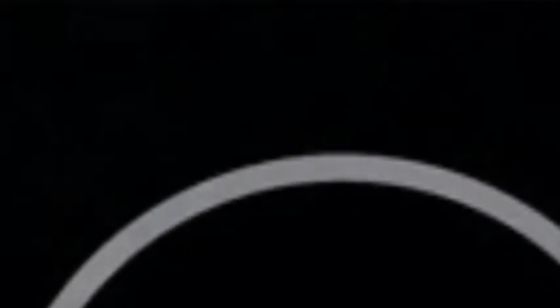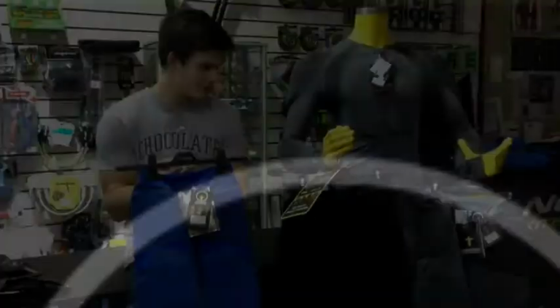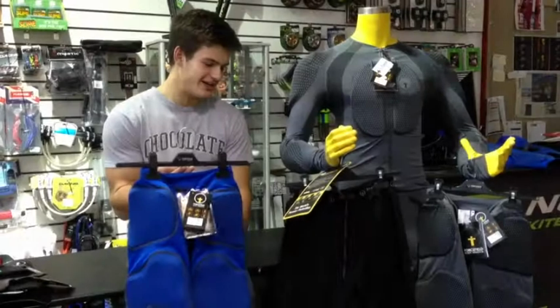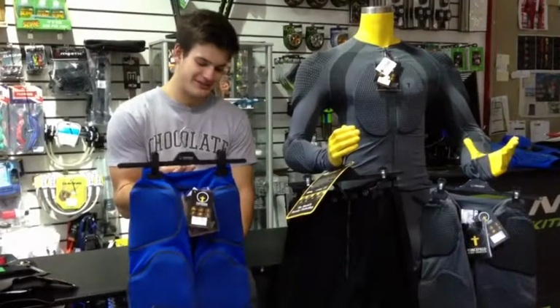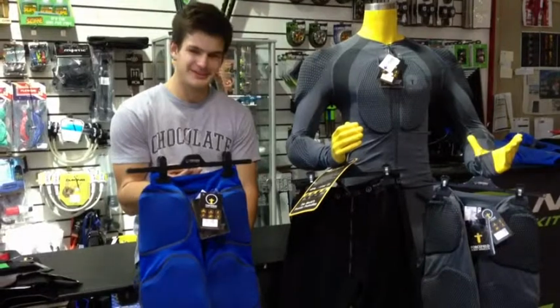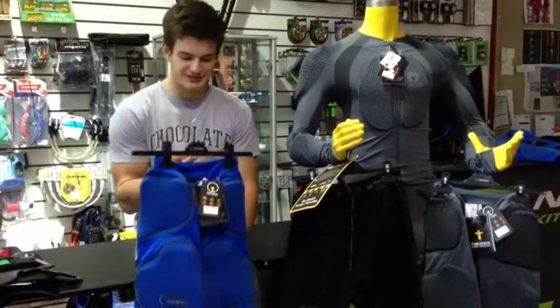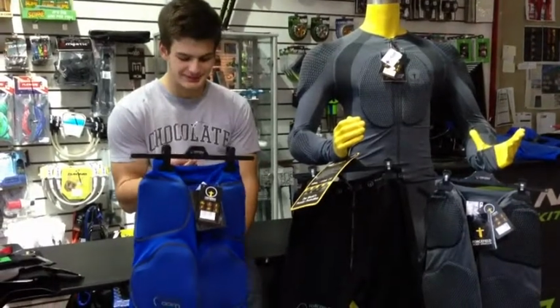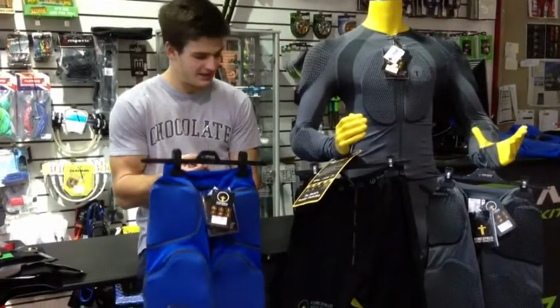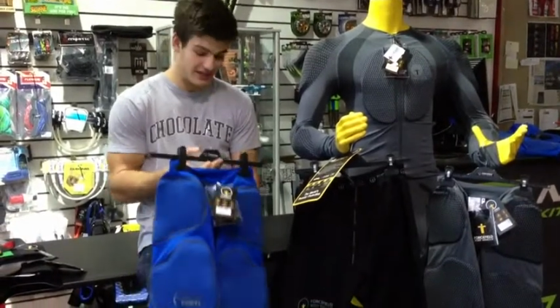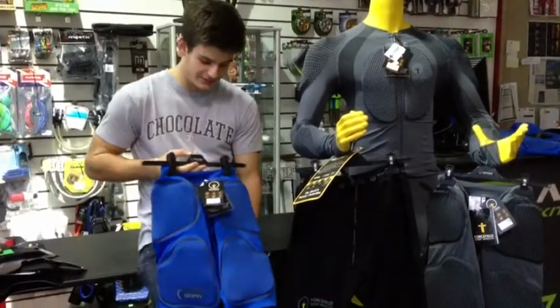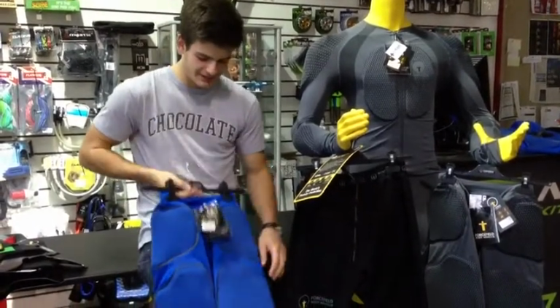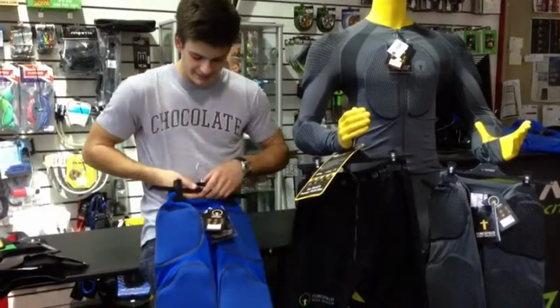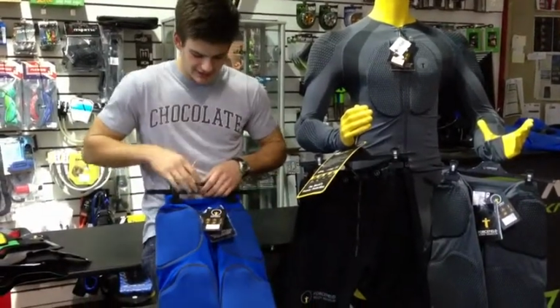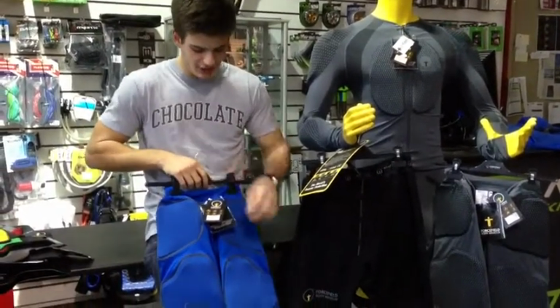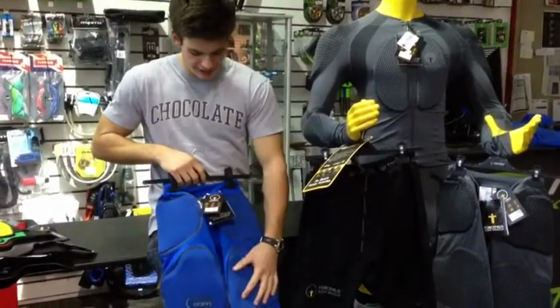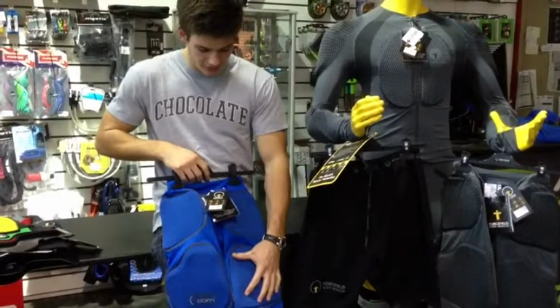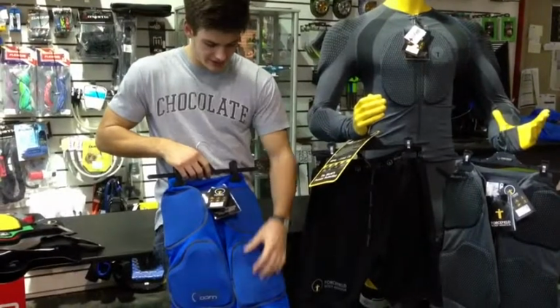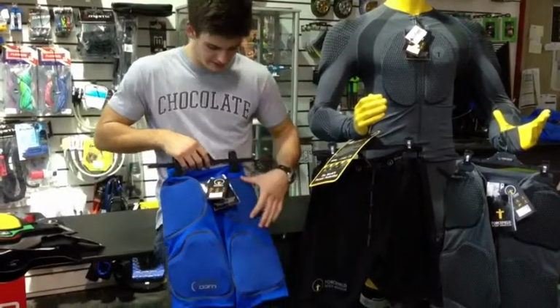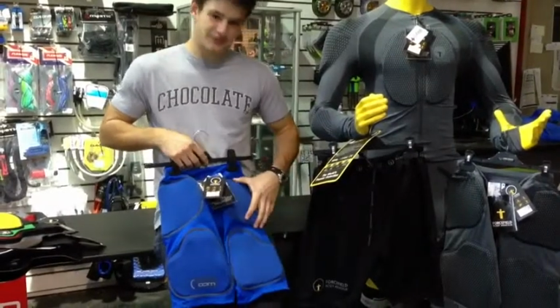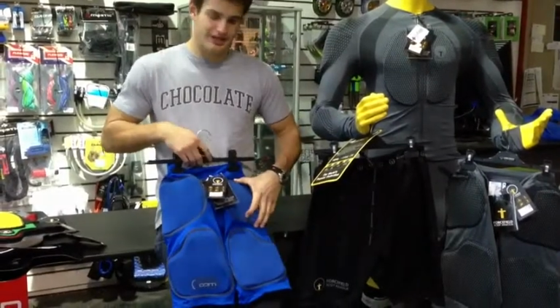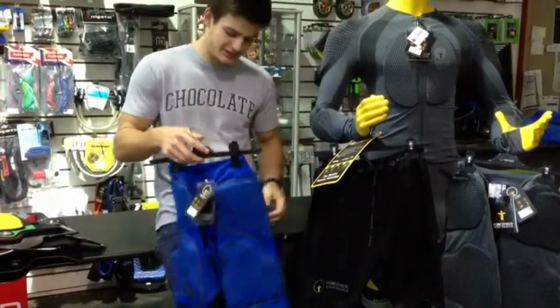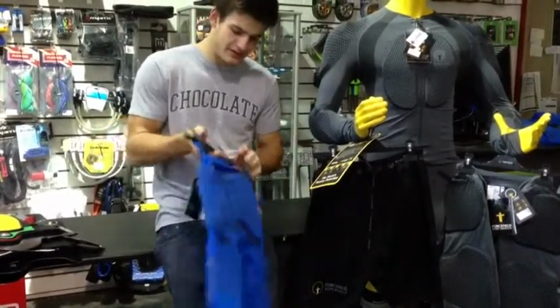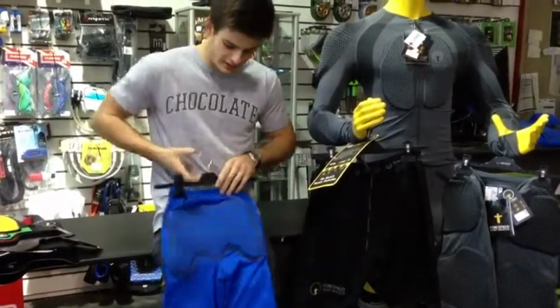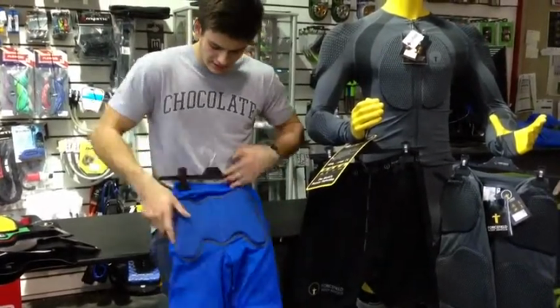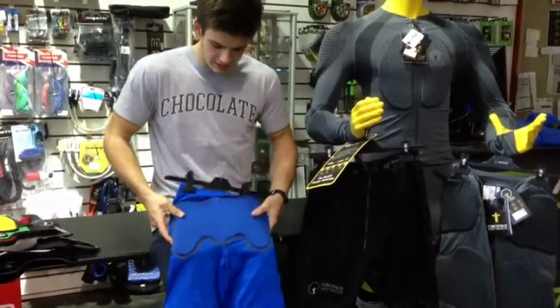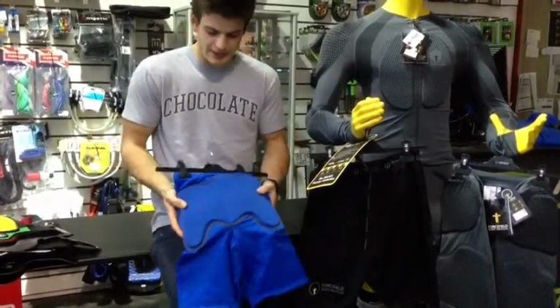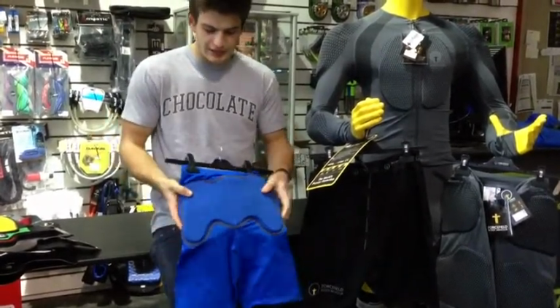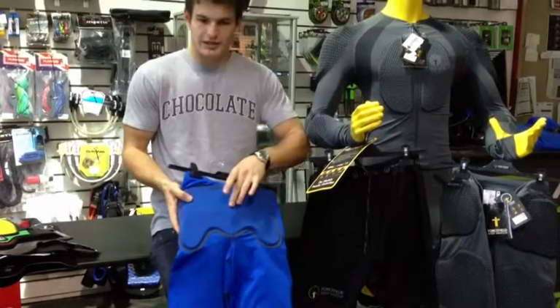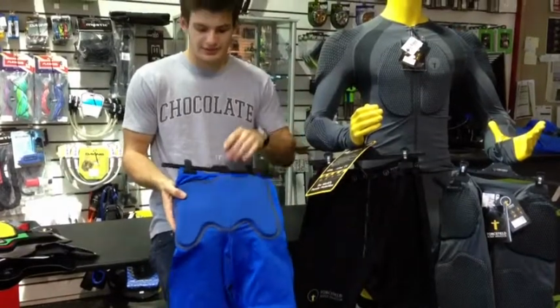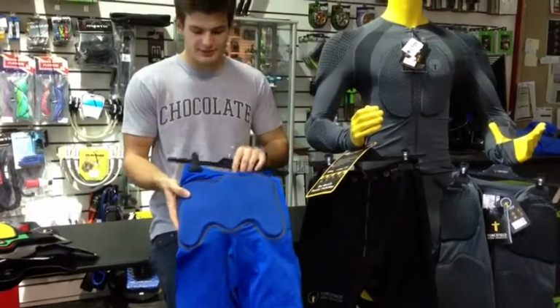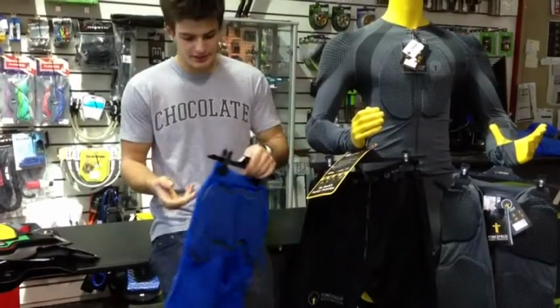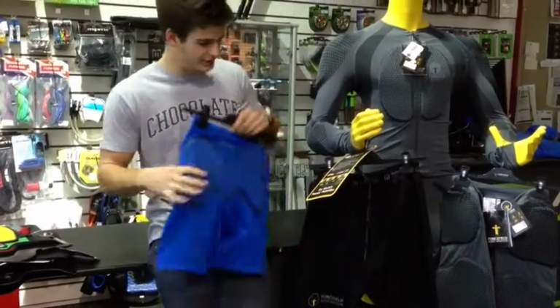The three impact shorts that Force Field are doing — this one basically covers your whole leg. You've got your quads right here, this sort of supports your hip flexor, and basically you've got all around your glutes and your lower back, mainly protecting your coccyx.